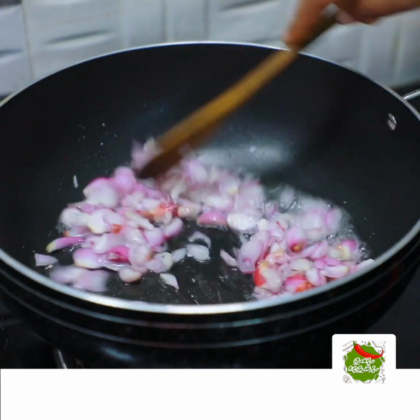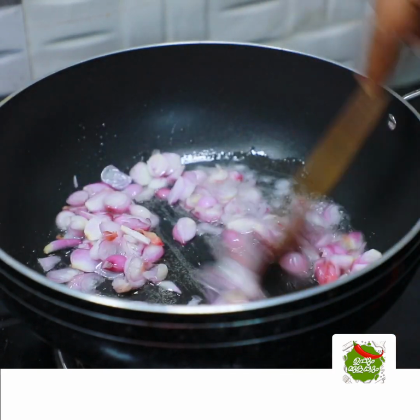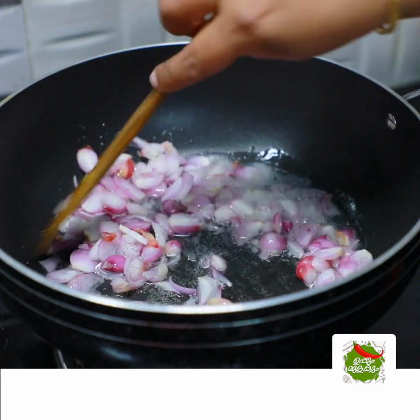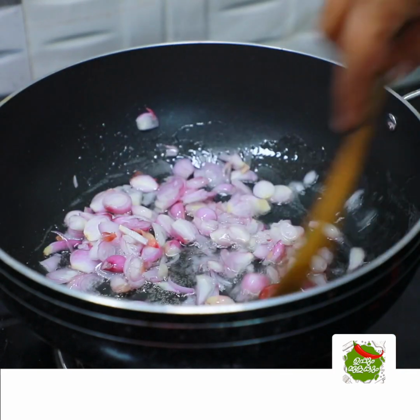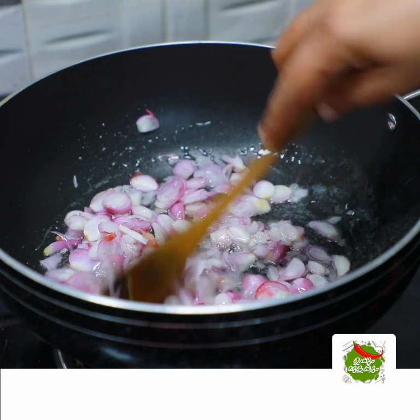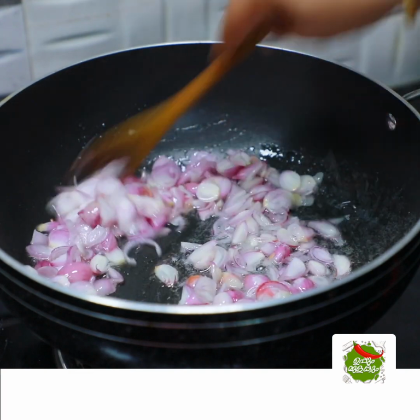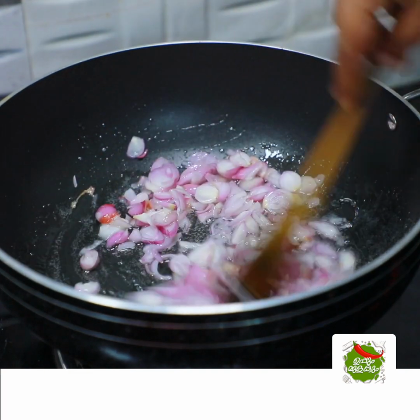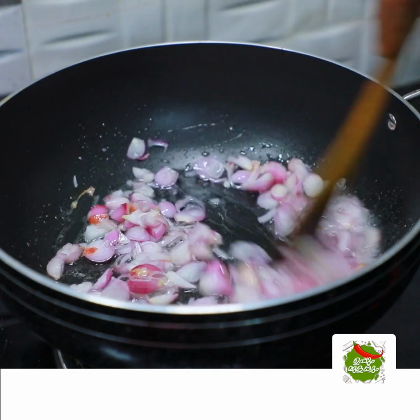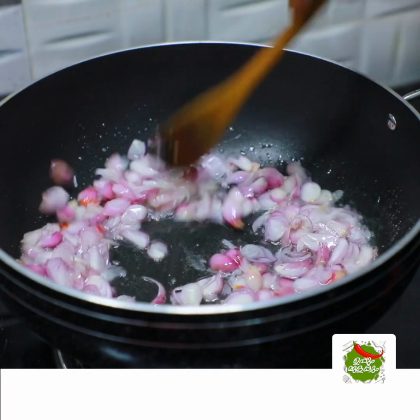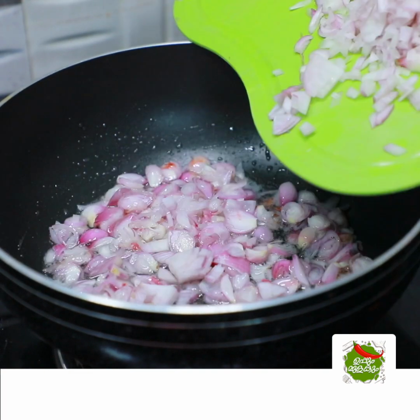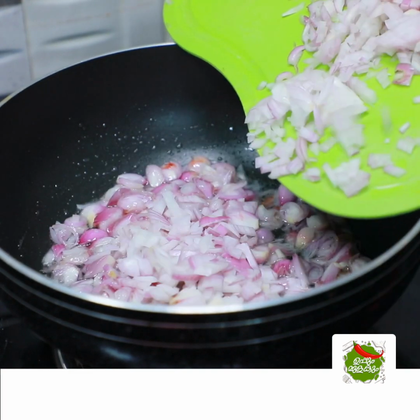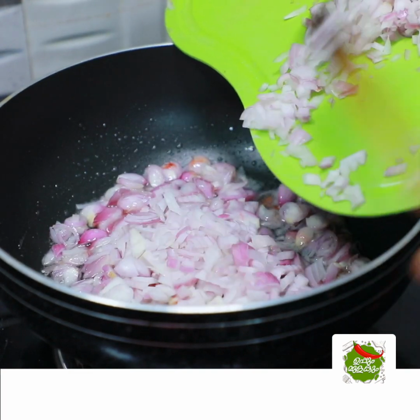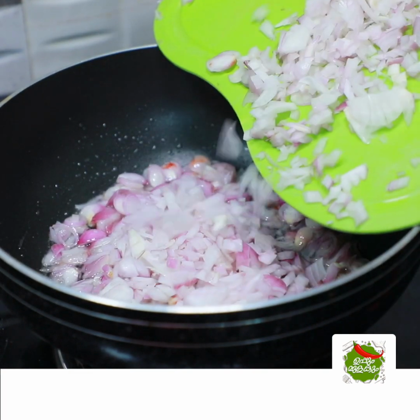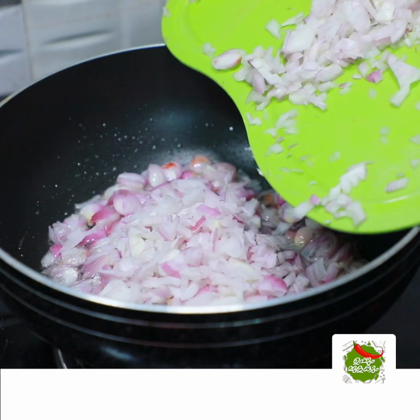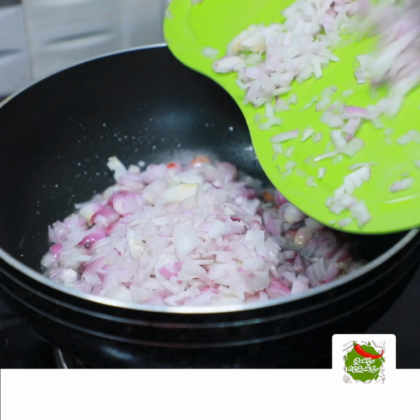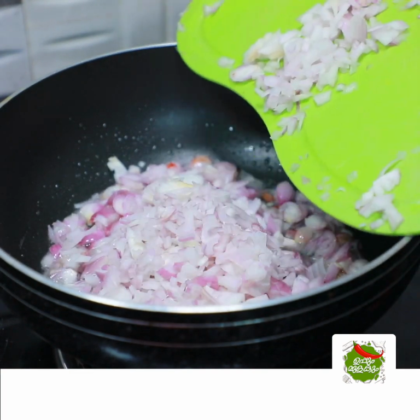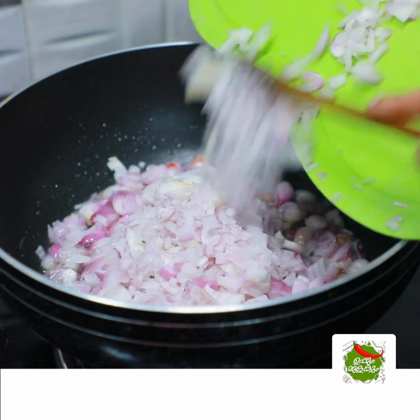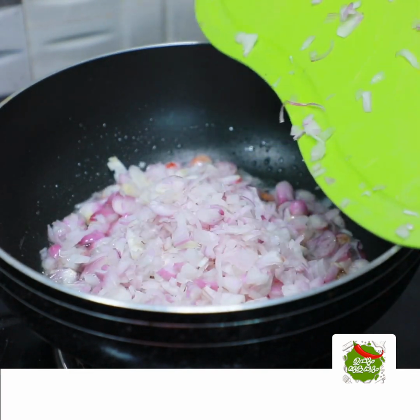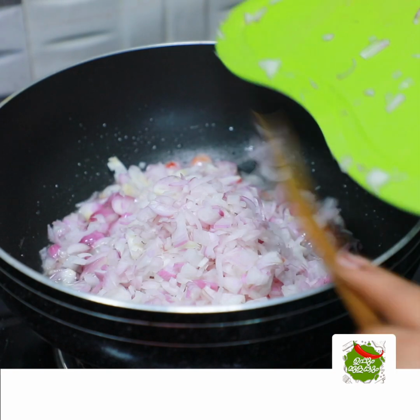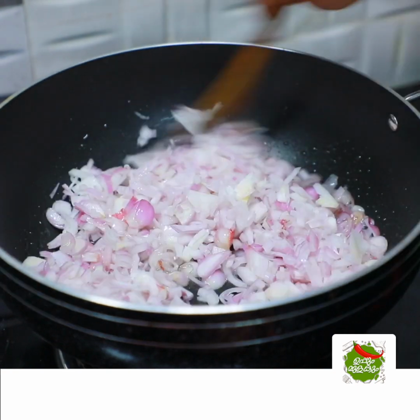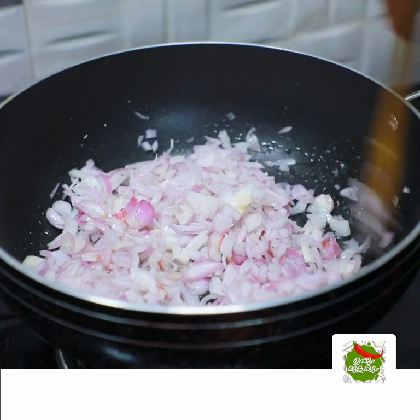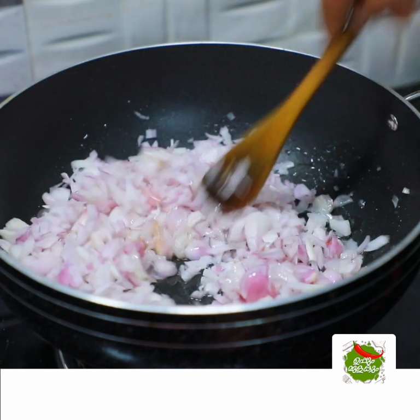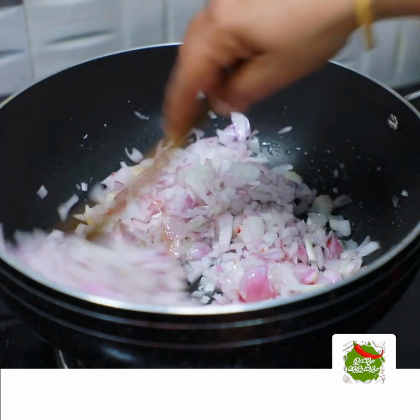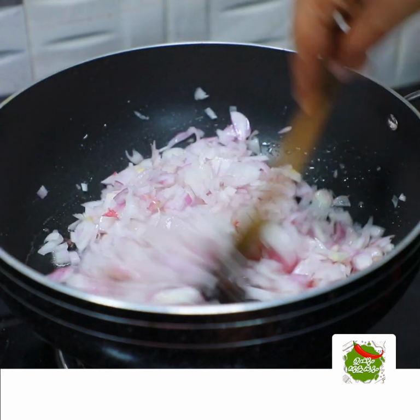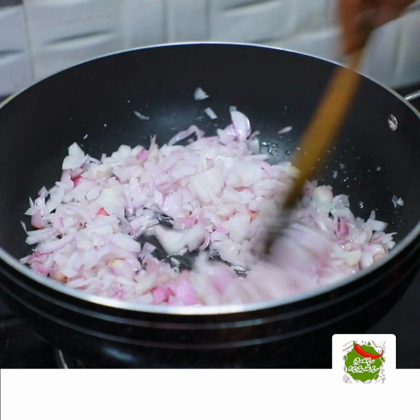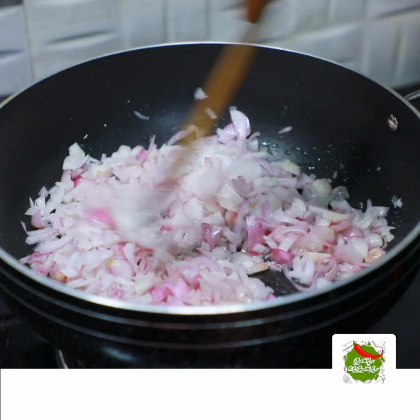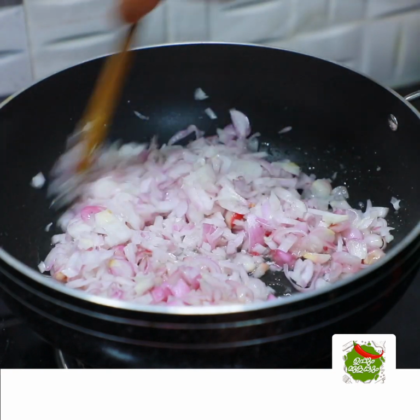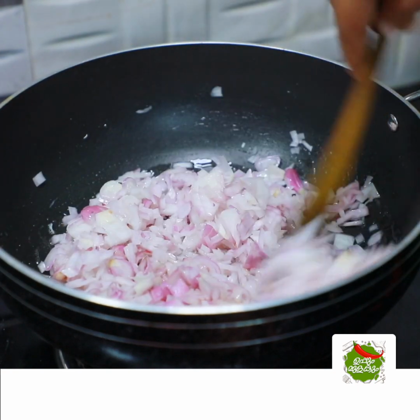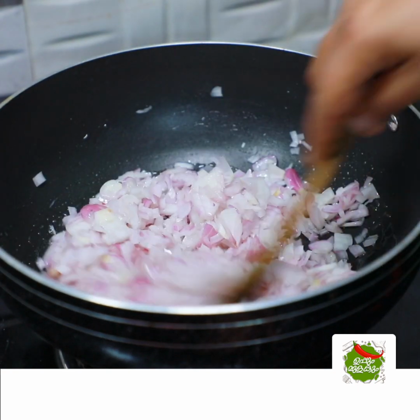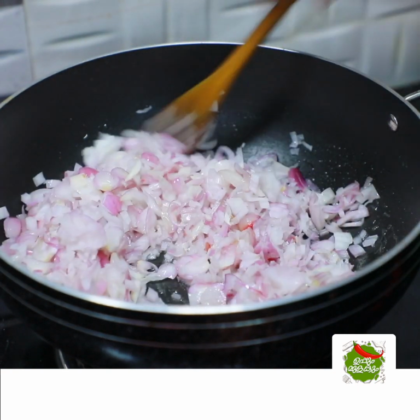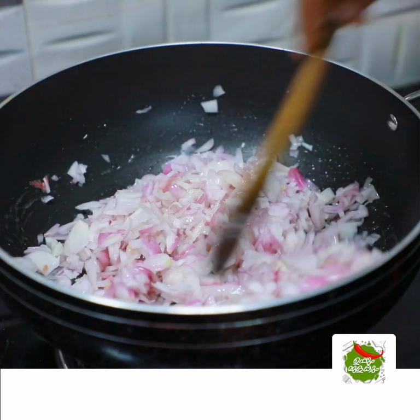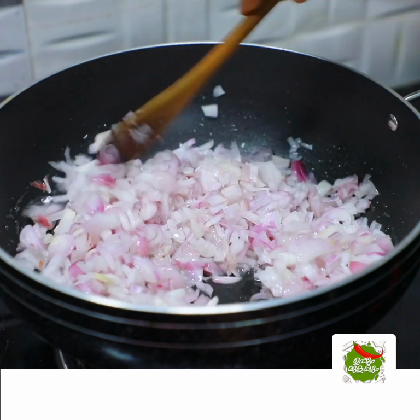Now I will add a gravy for that. Add 3 cups. Then add 2 medium sawaal. I will add 1 cup.